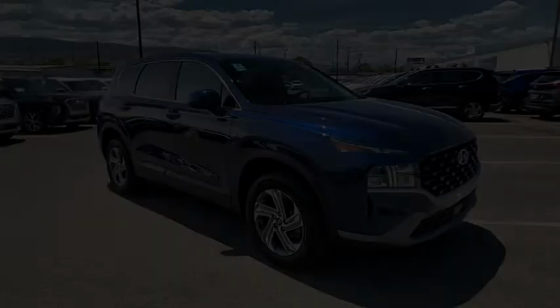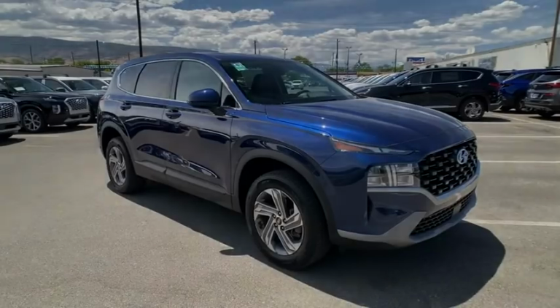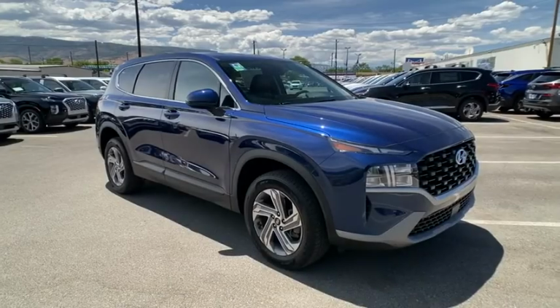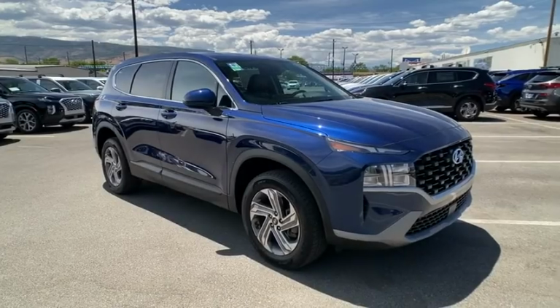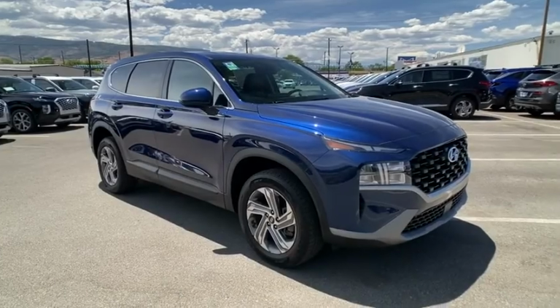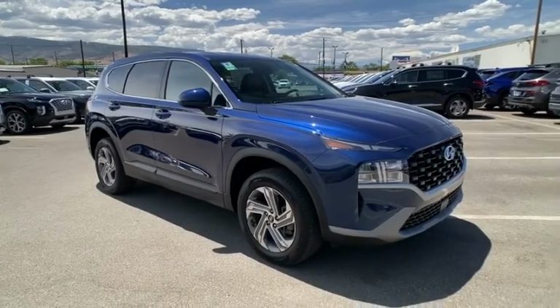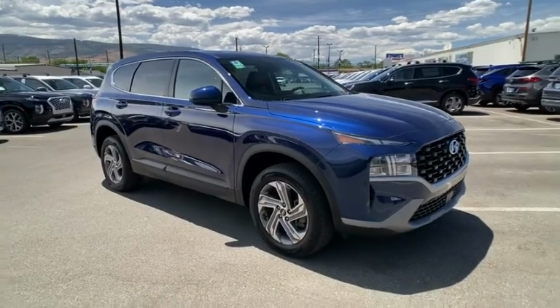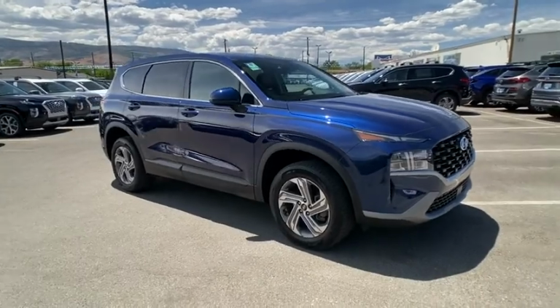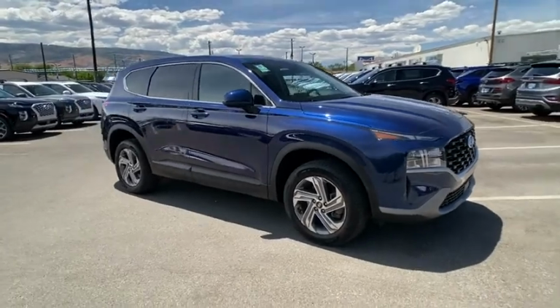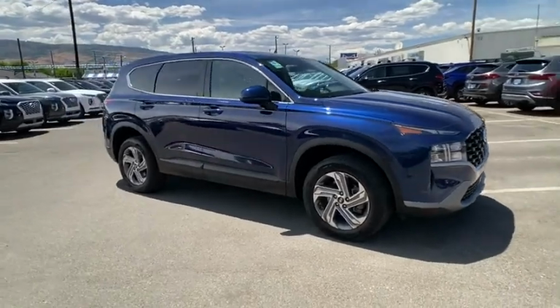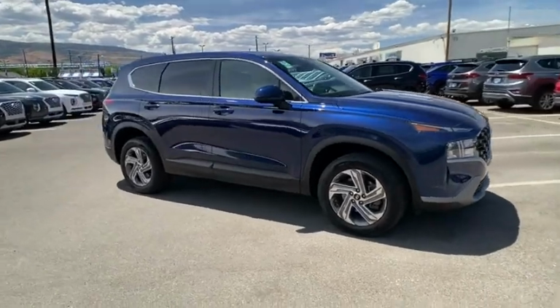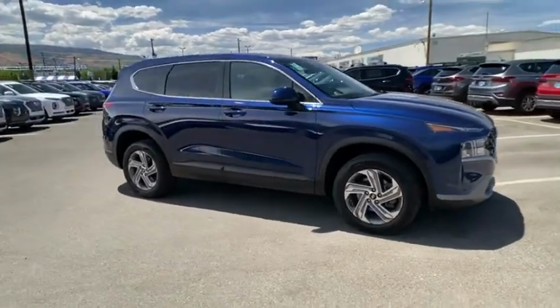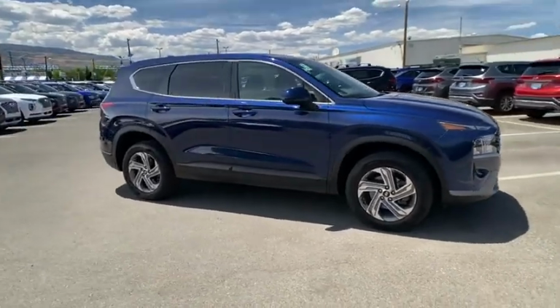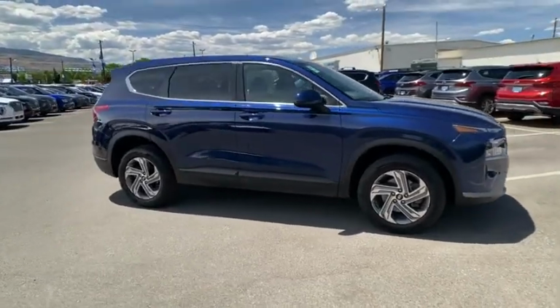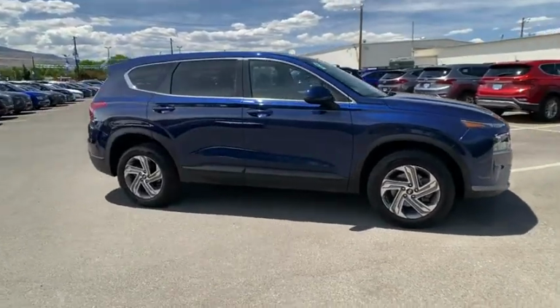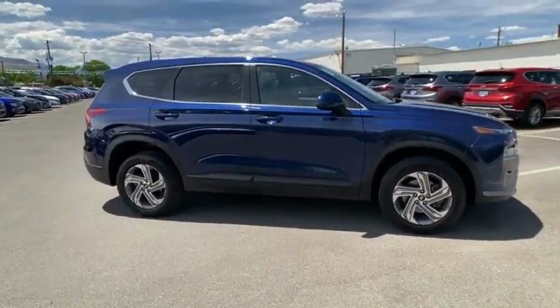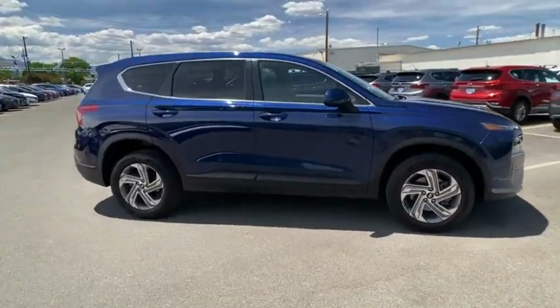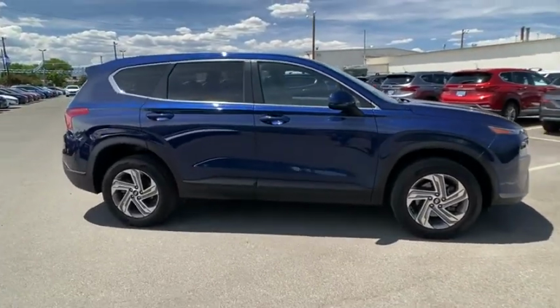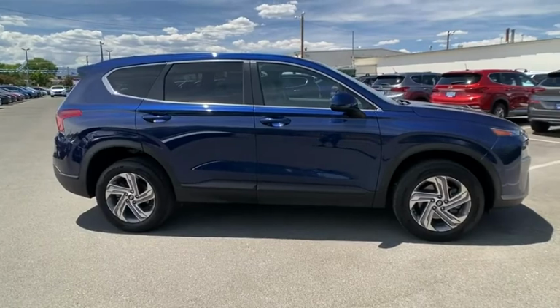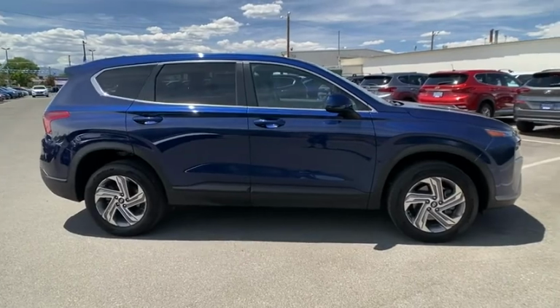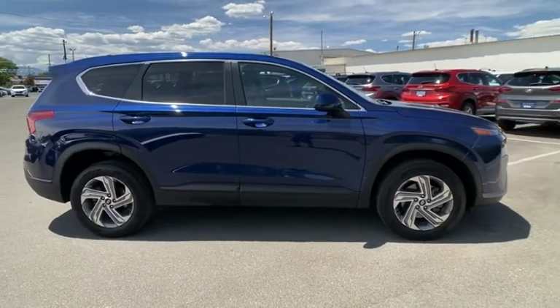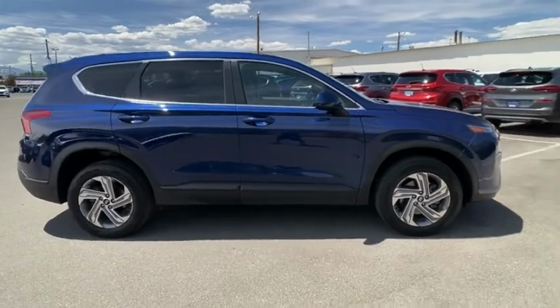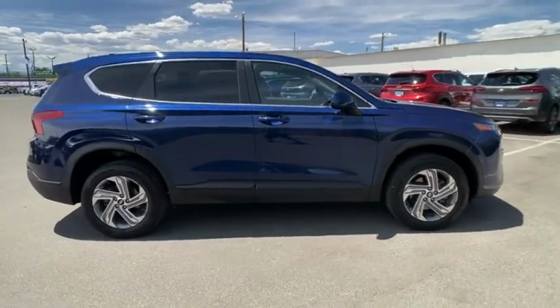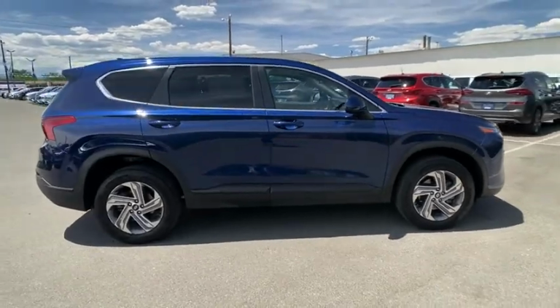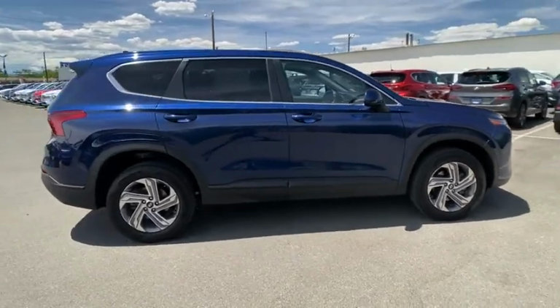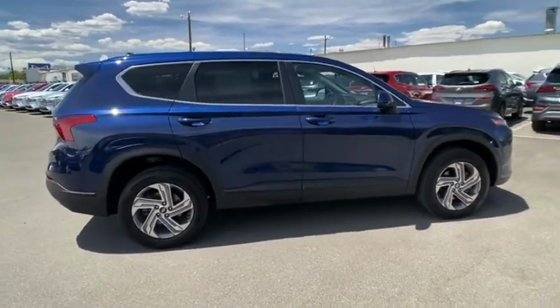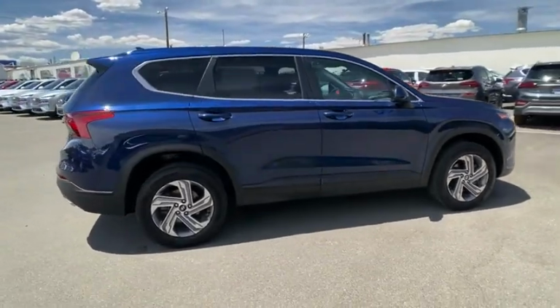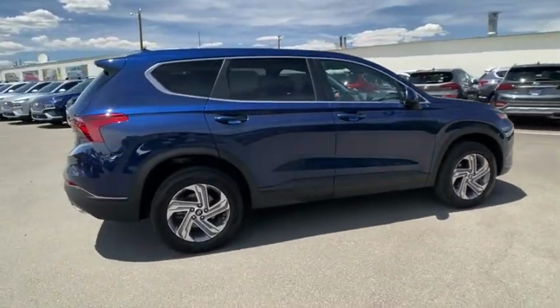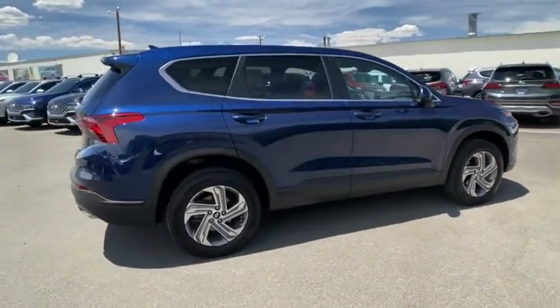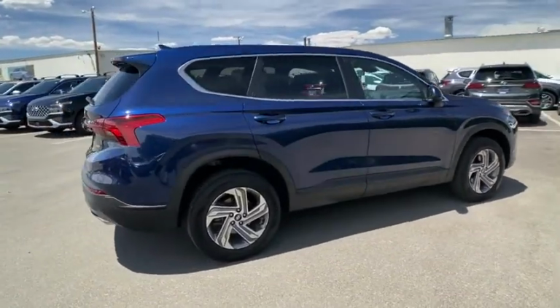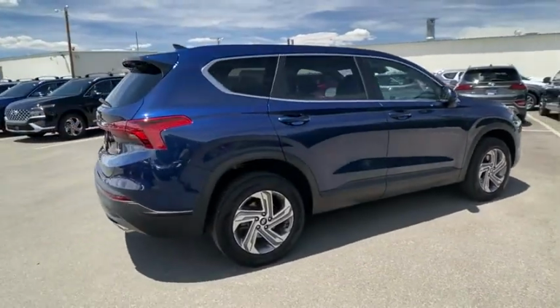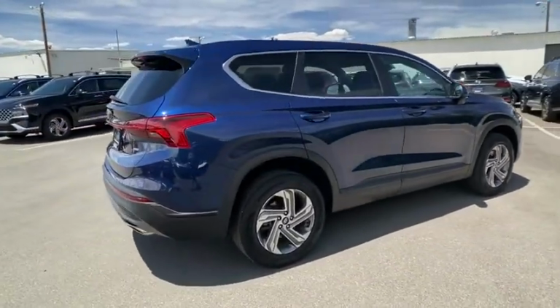We are pleased to show you the 2021 Hyundai Santa Fe. Style, quality, performance, value. Need we say more?